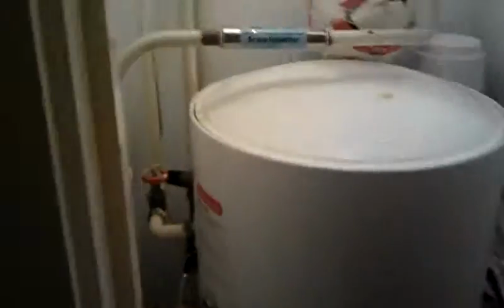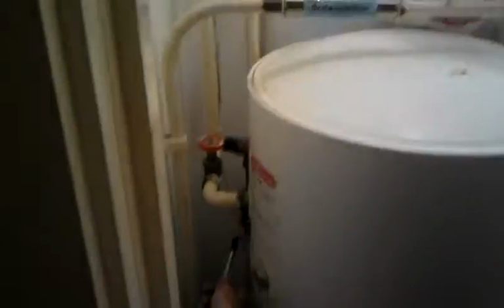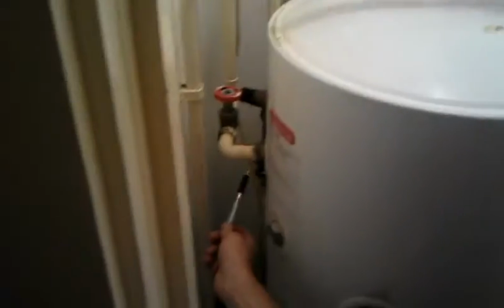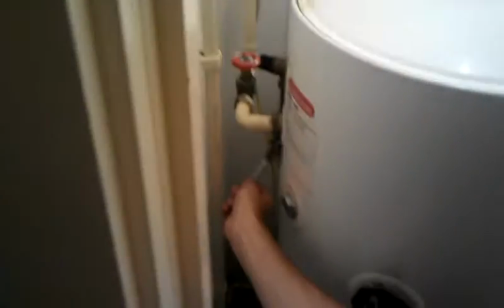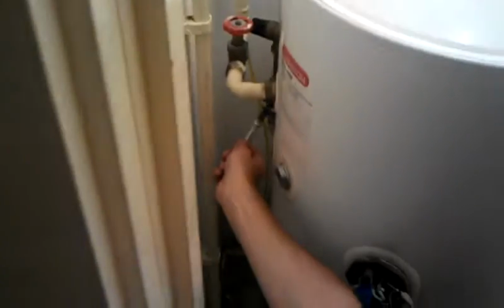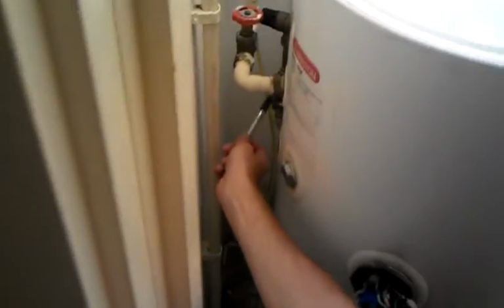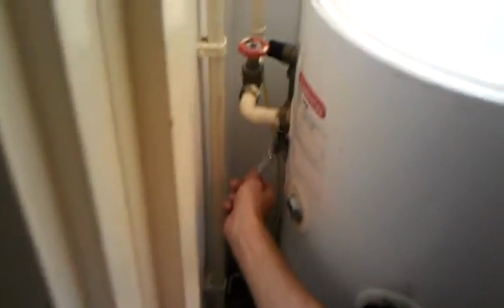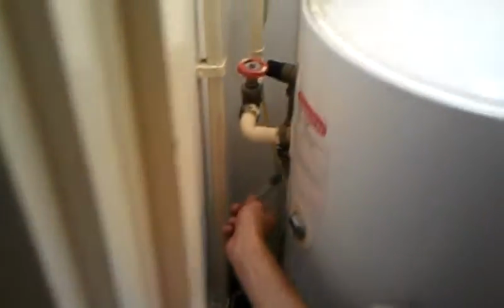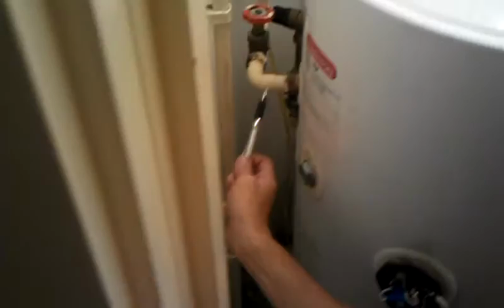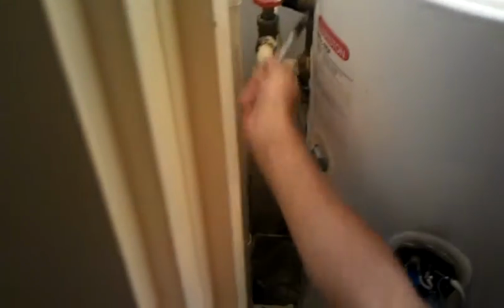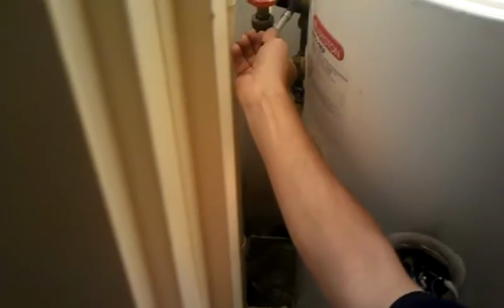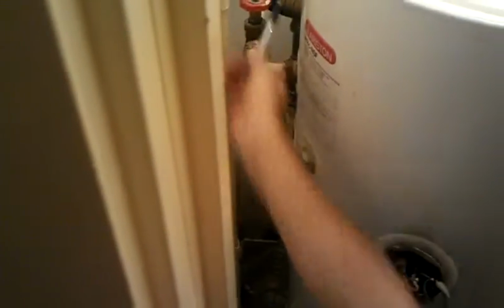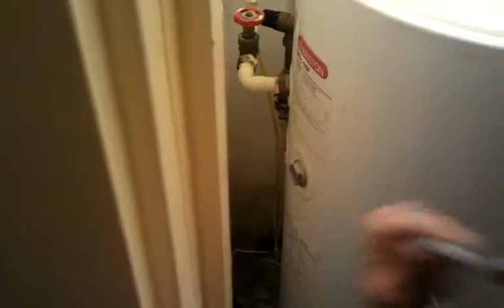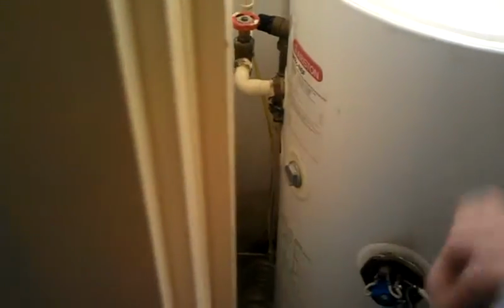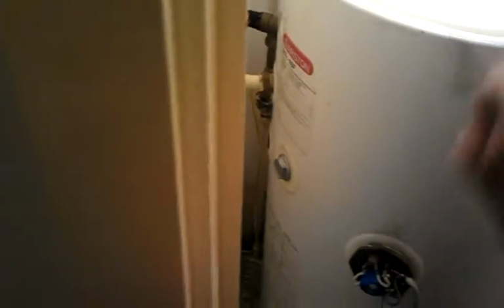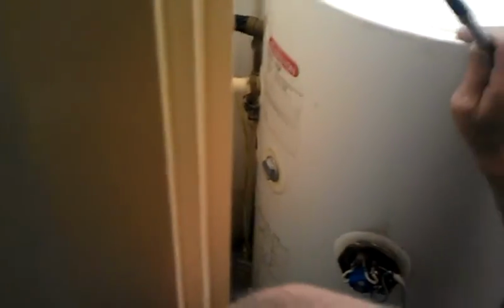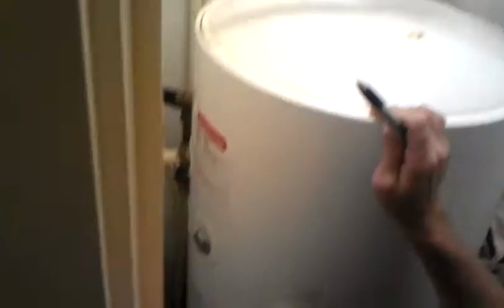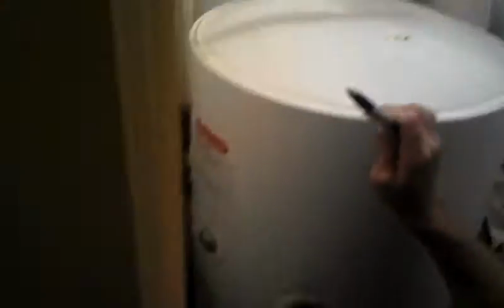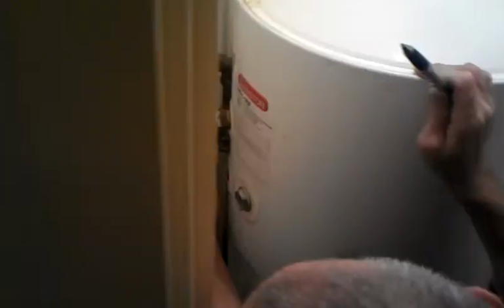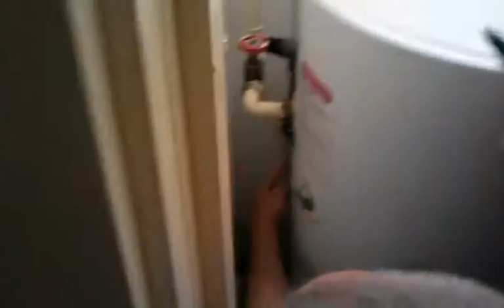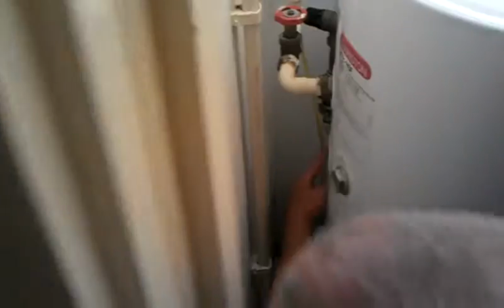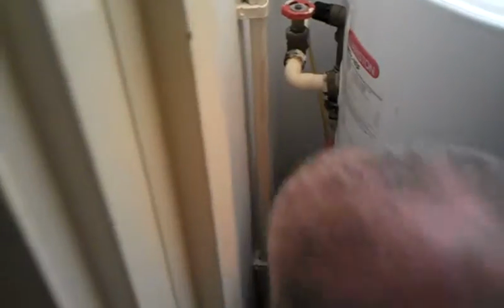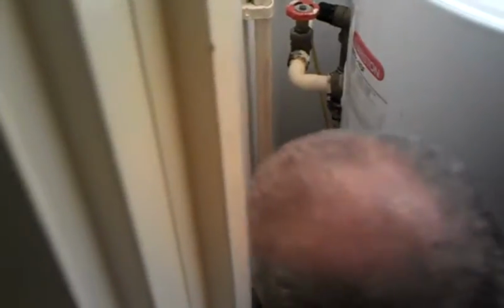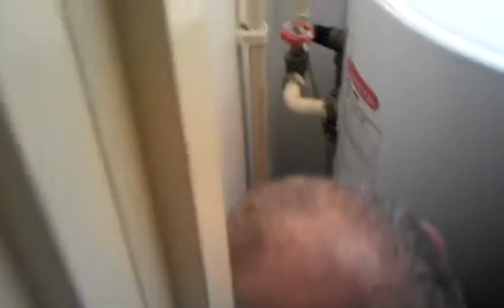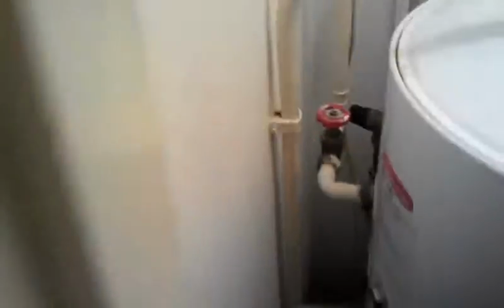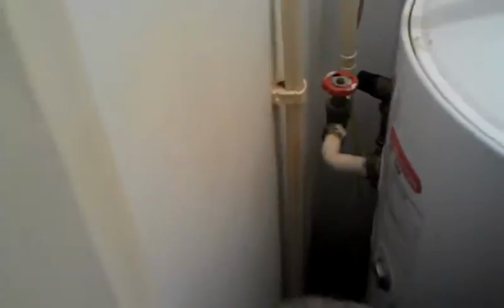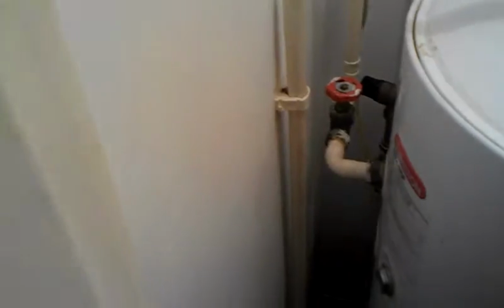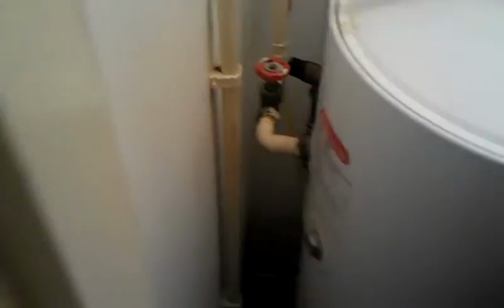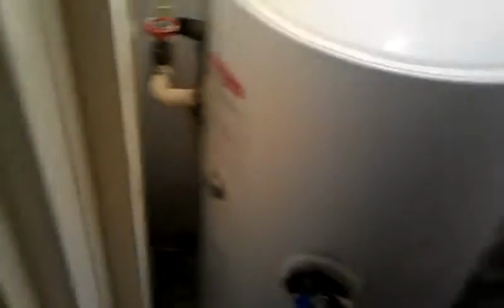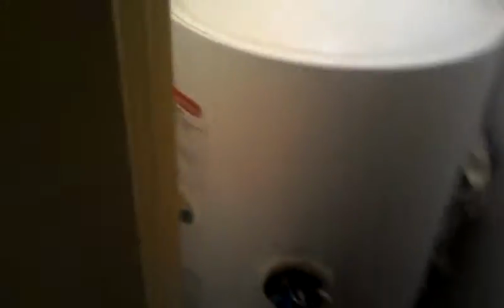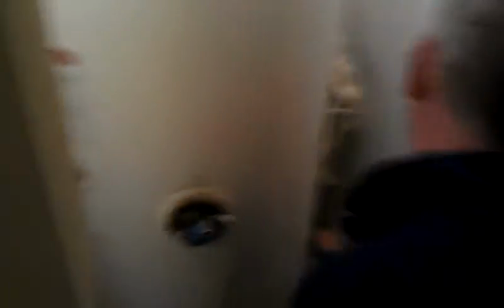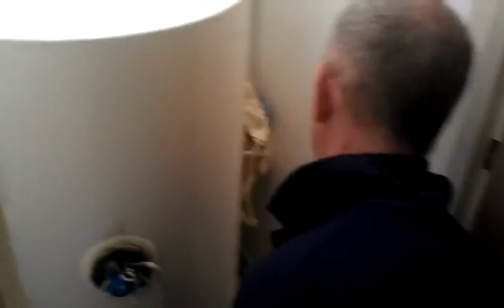It's leaking, yeah — letting by — so it needs a new one. And the incorrect installation is all this pipework running in plastic, incorrect plastic.